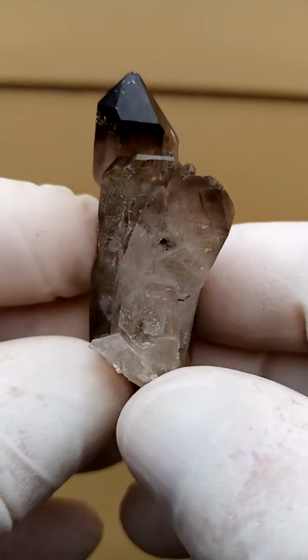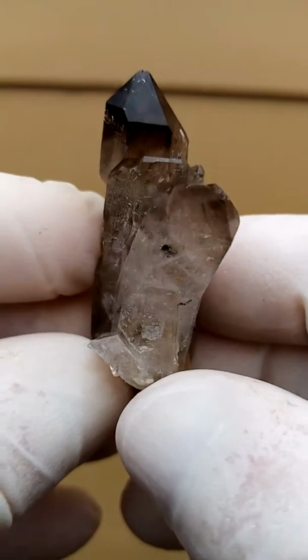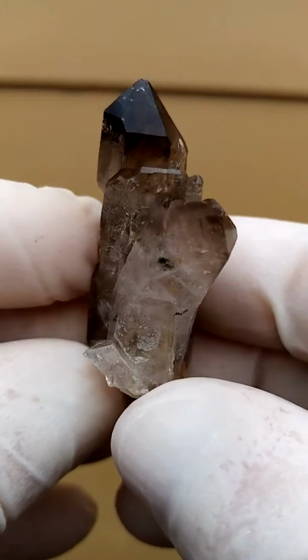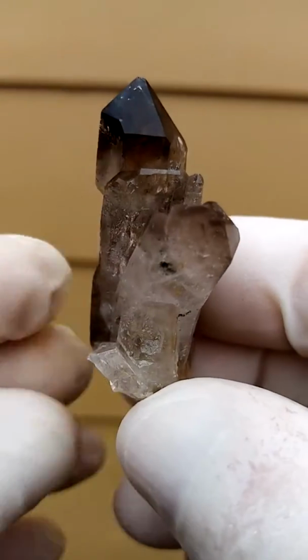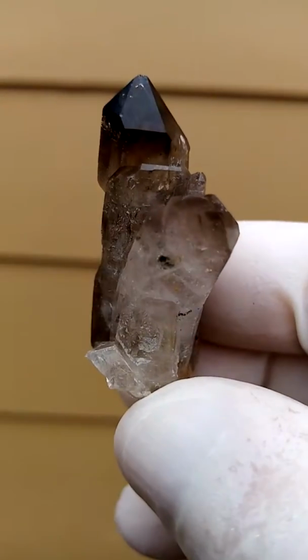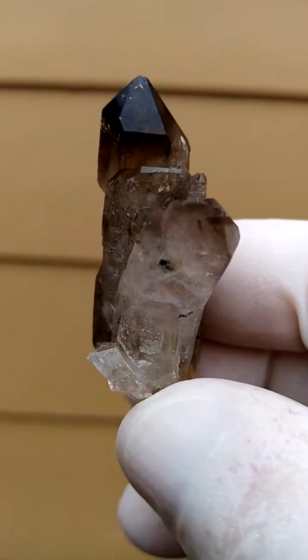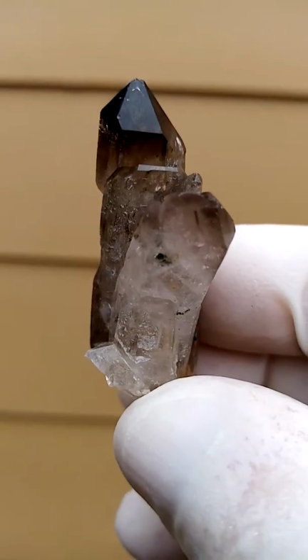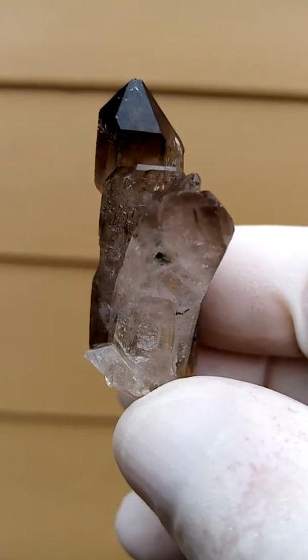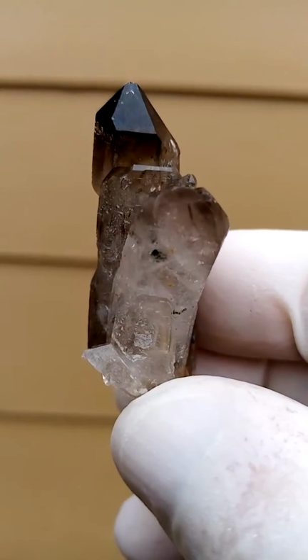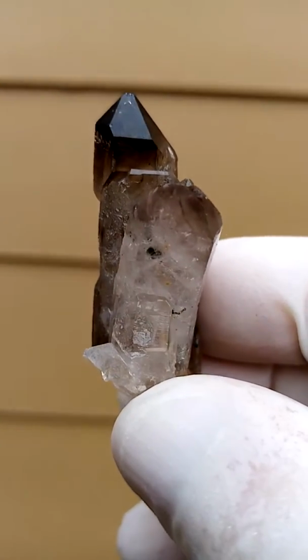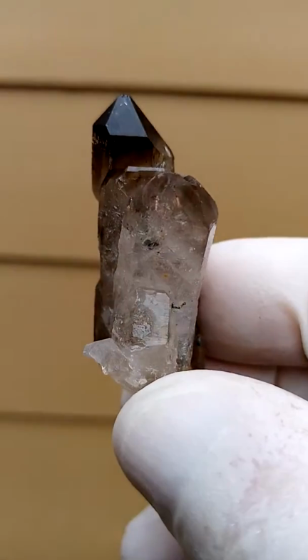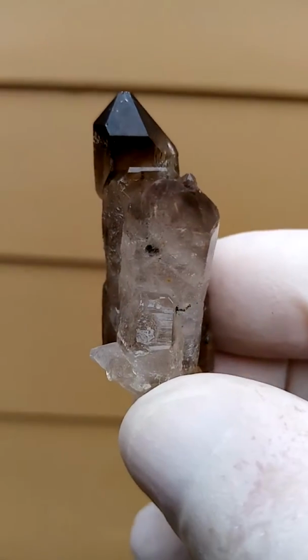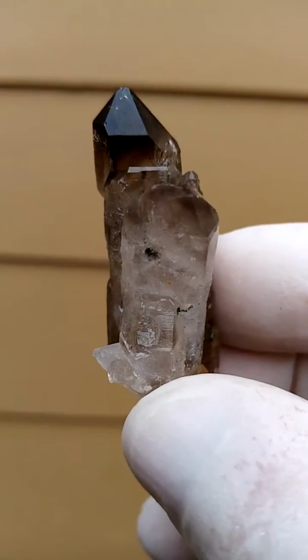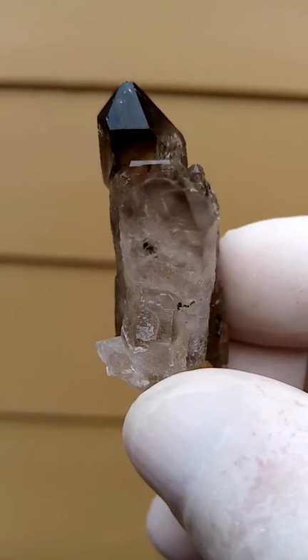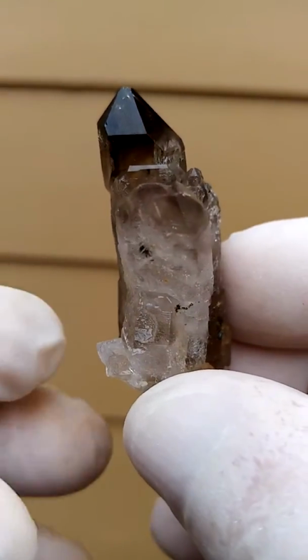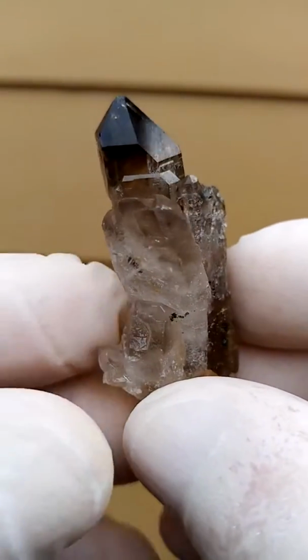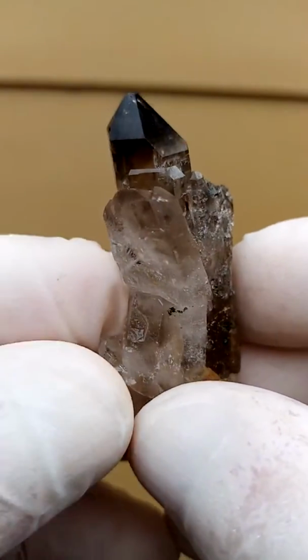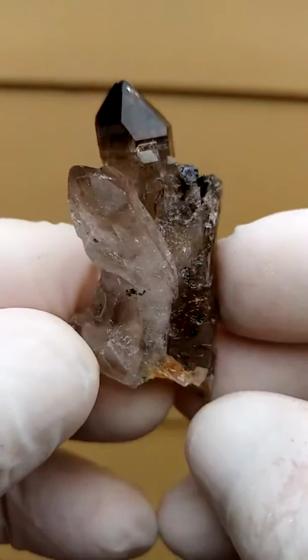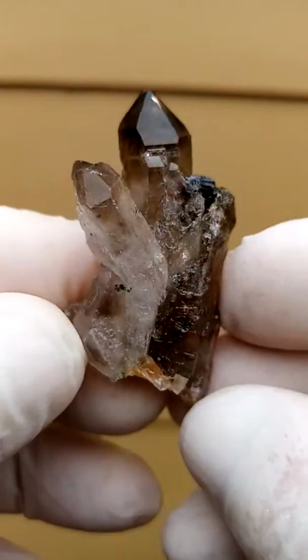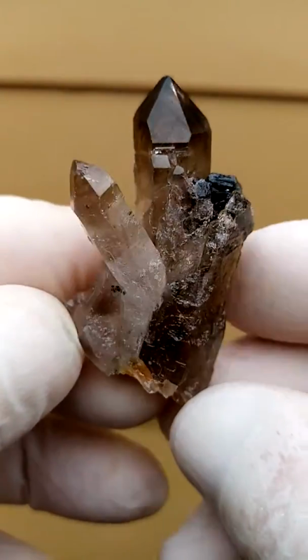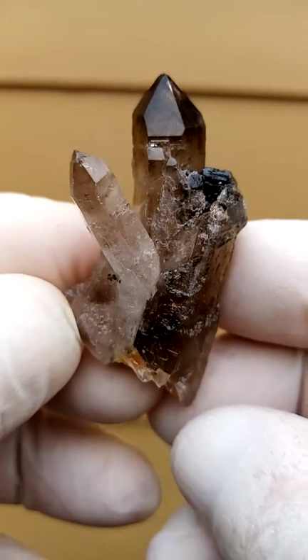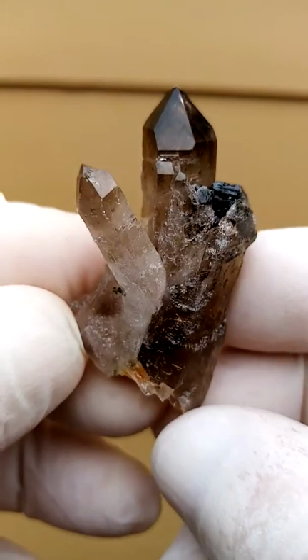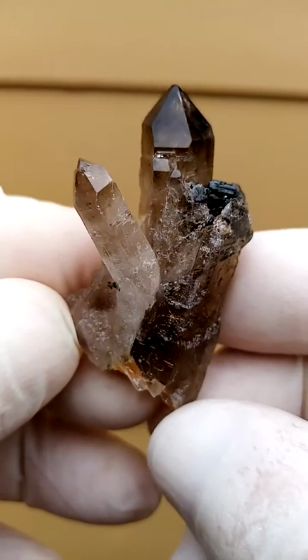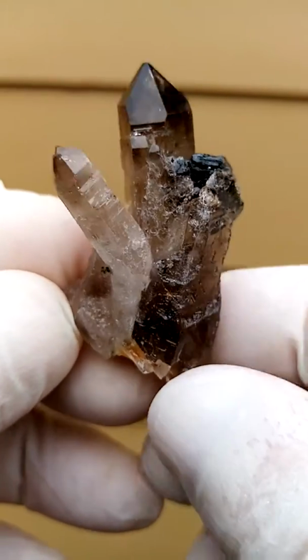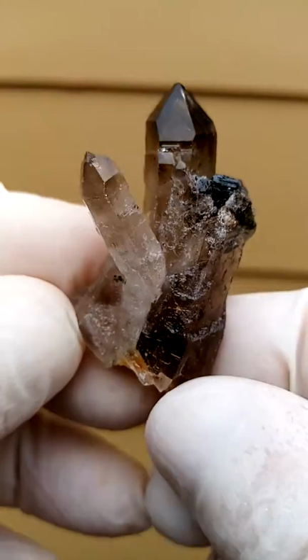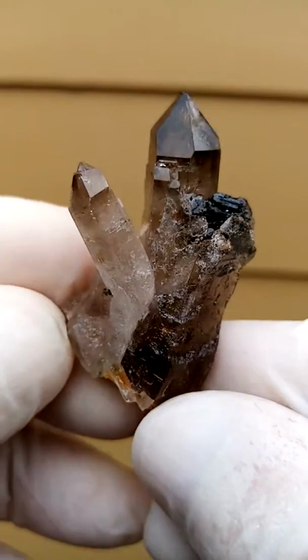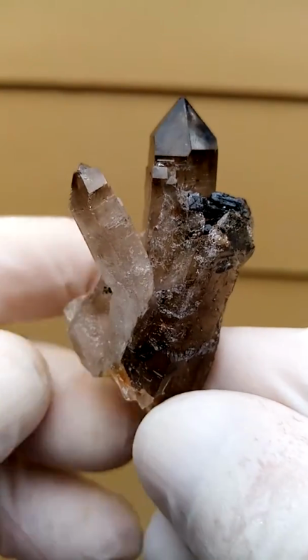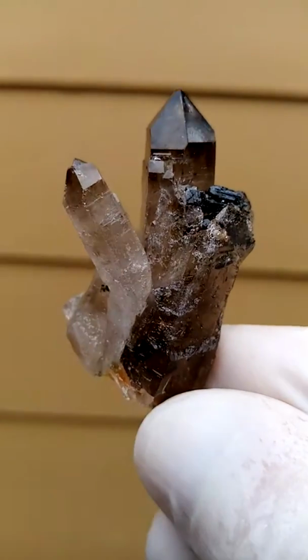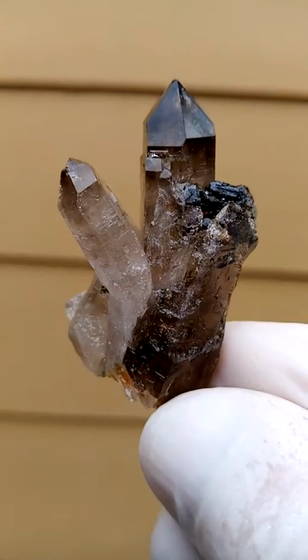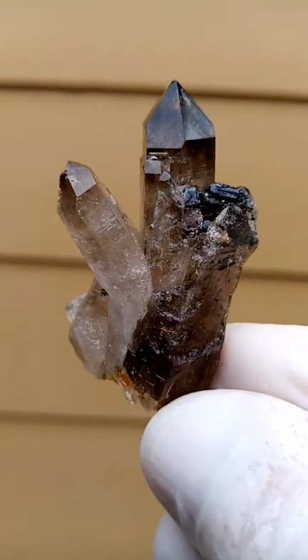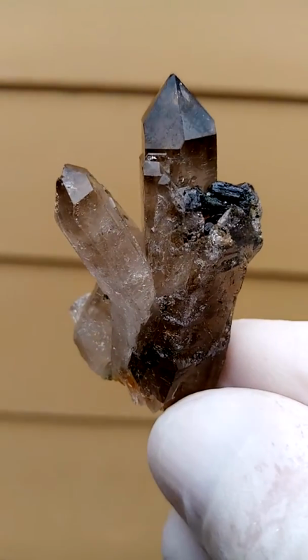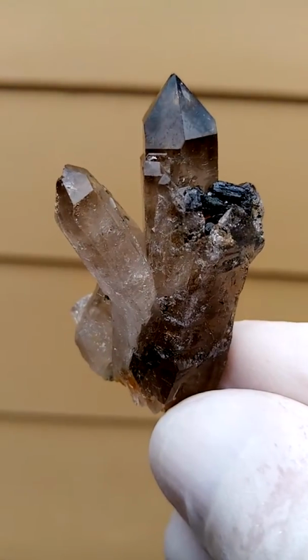Famous locality for beautiful smoky quartz, interesting formations, and of course aegirine in its beauty.